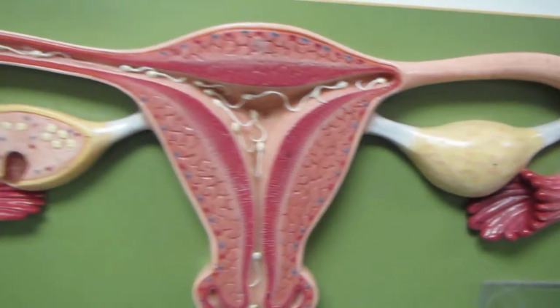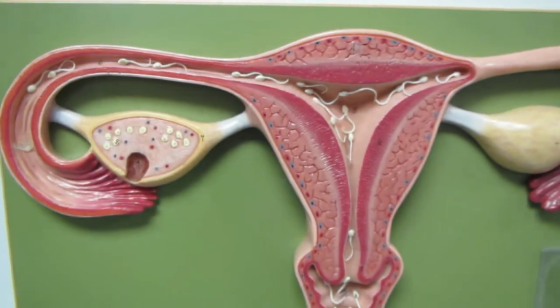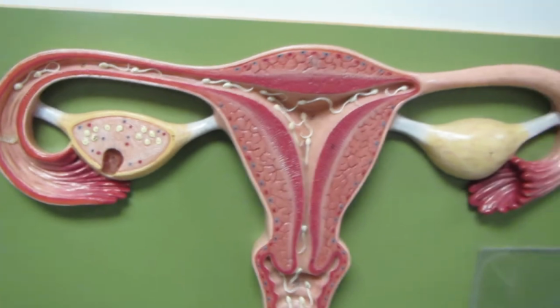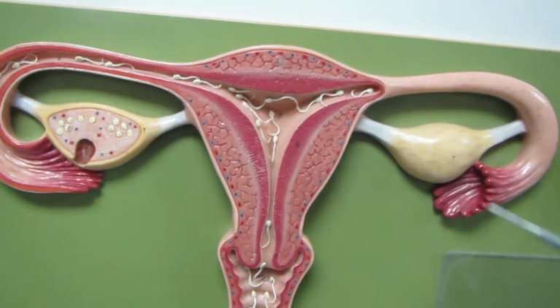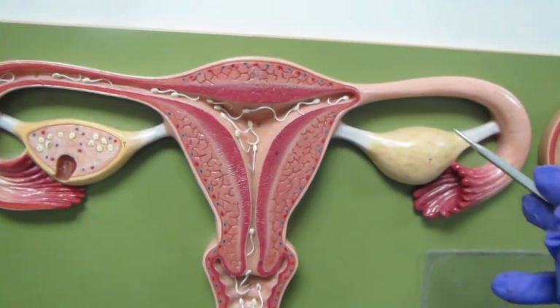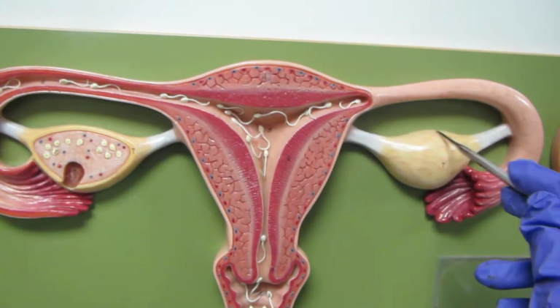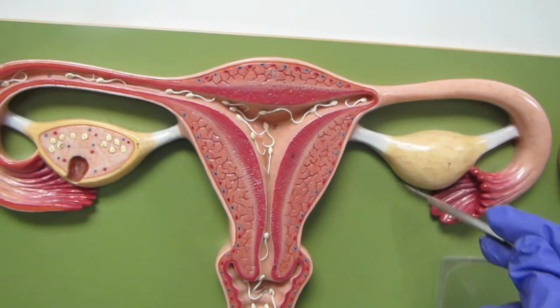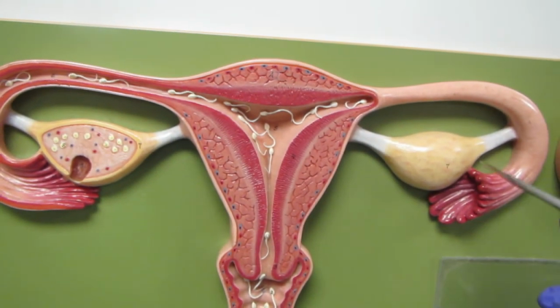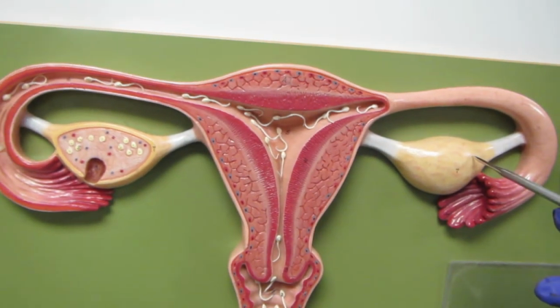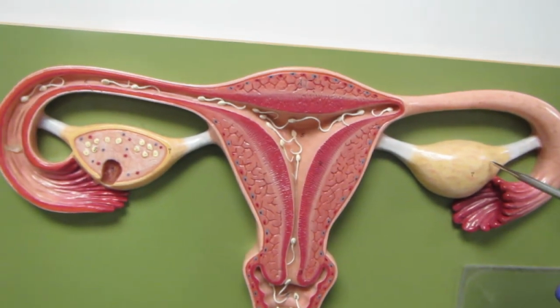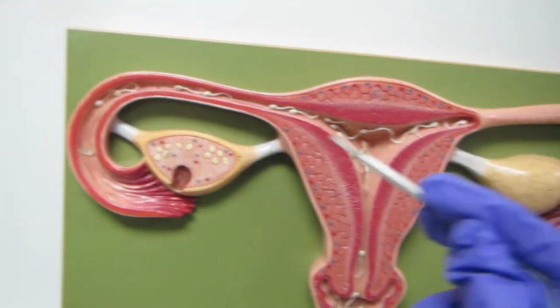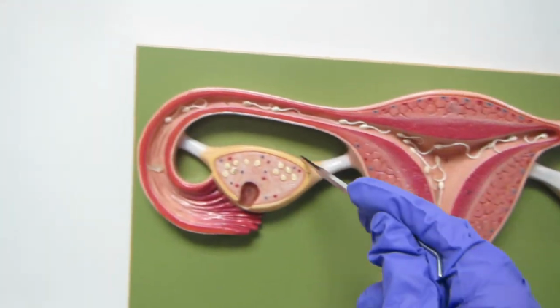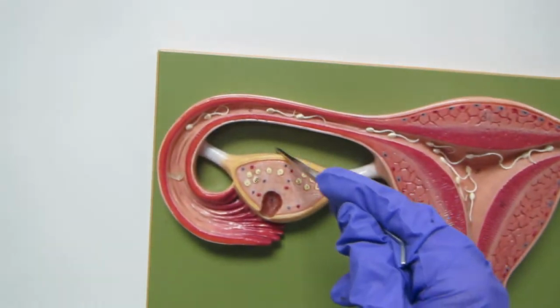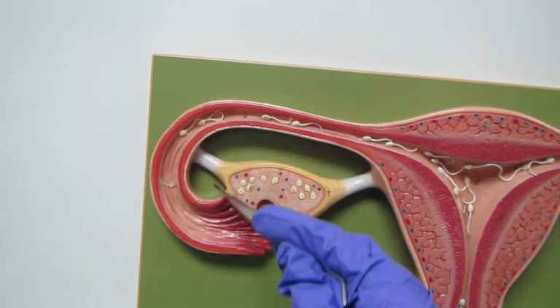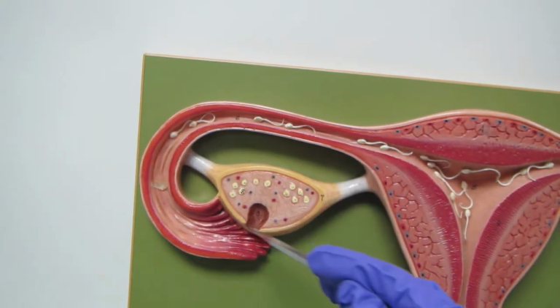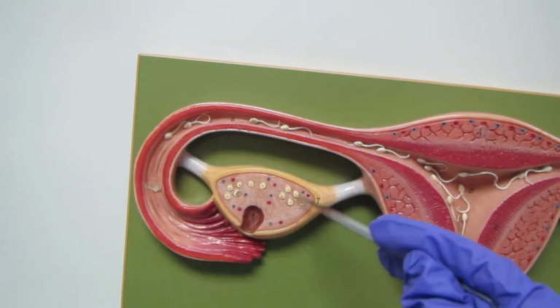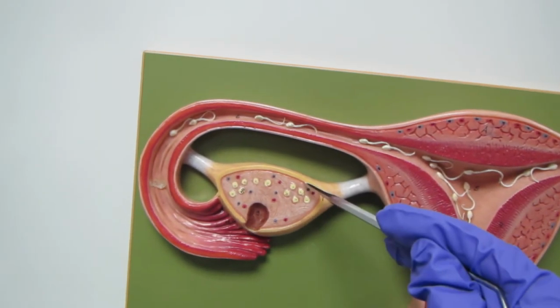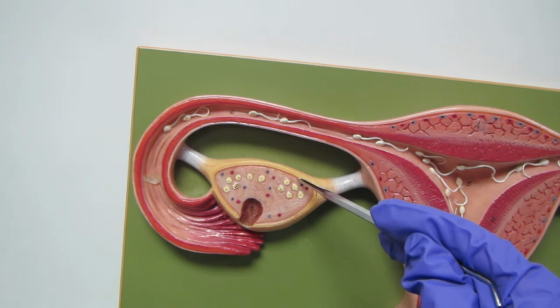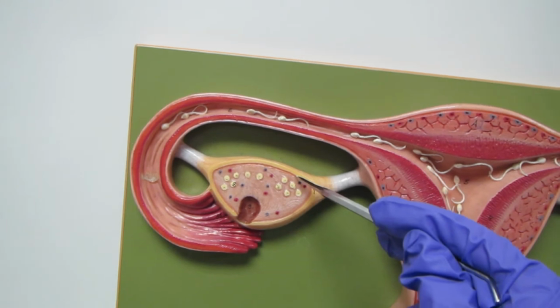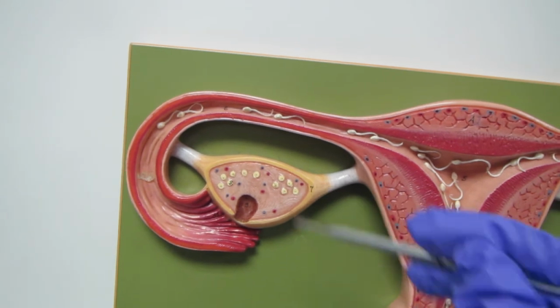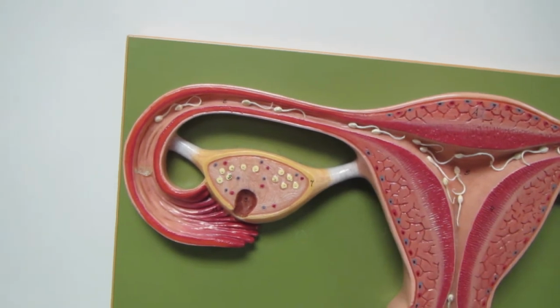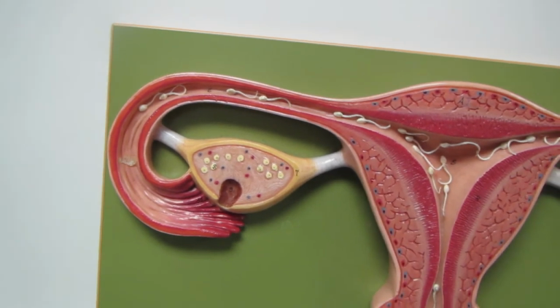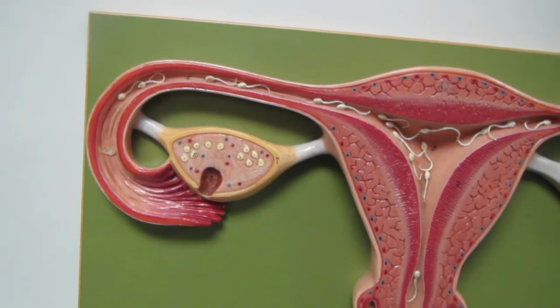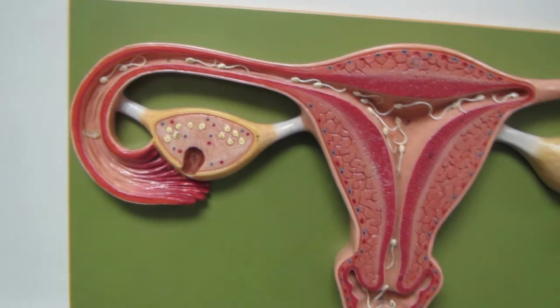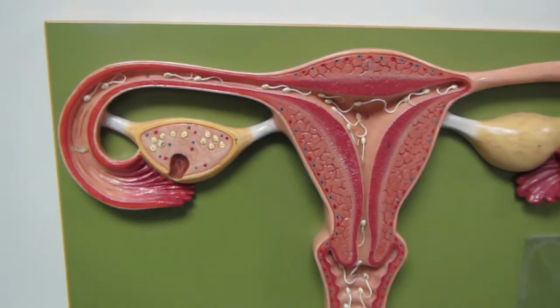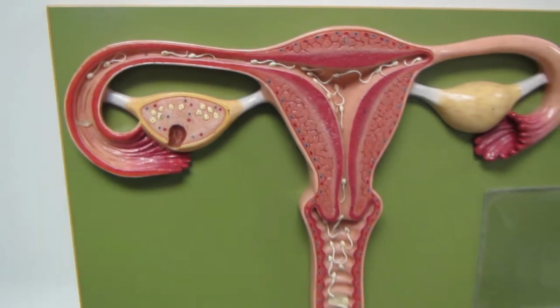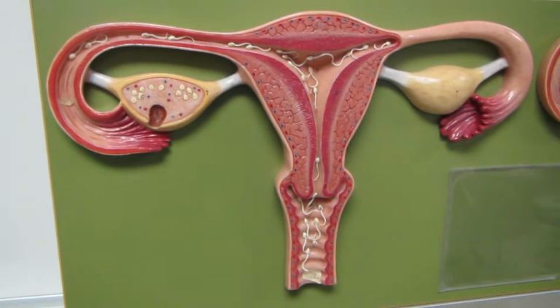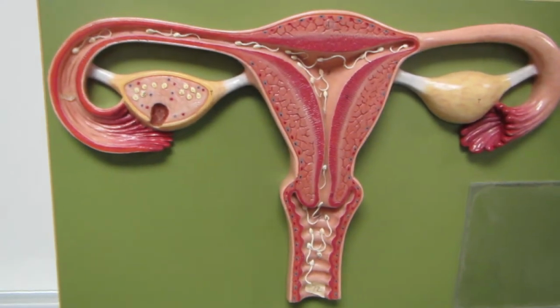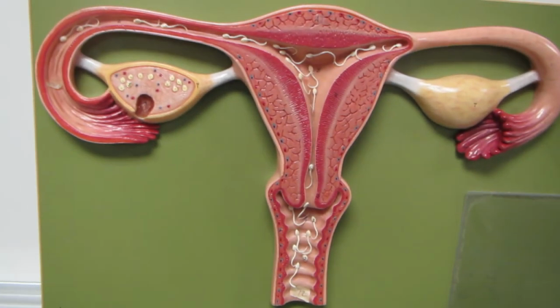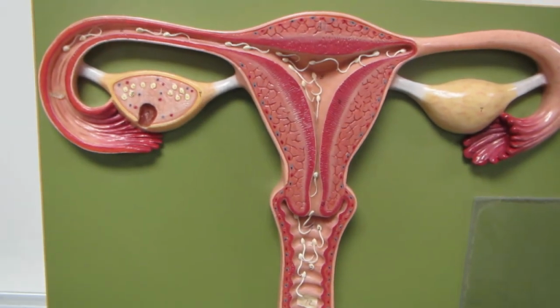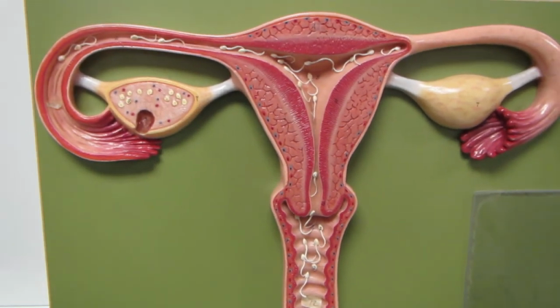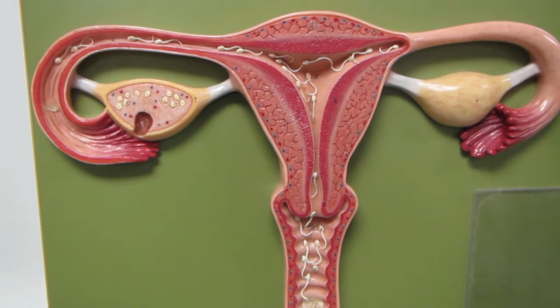Now, speaking of eggs, we have an ovary here, and then we have the other ovary right over here. So let's take a look at this from the standpoint of reproduction.